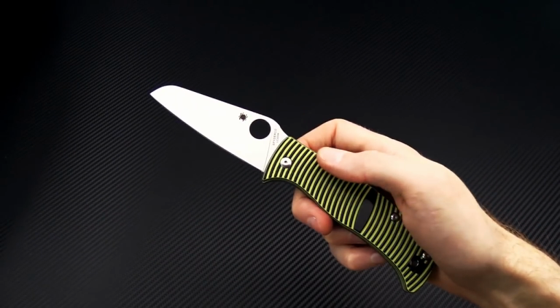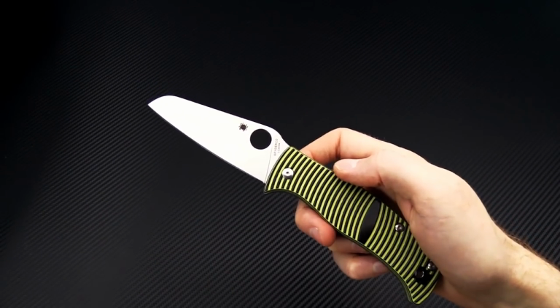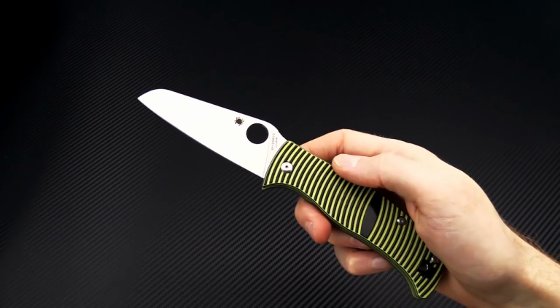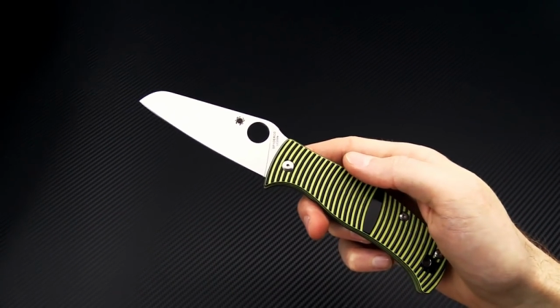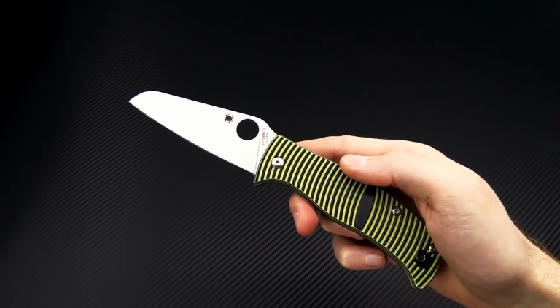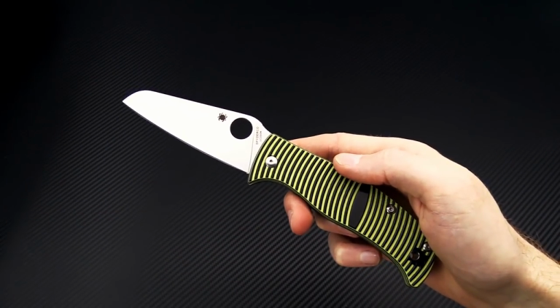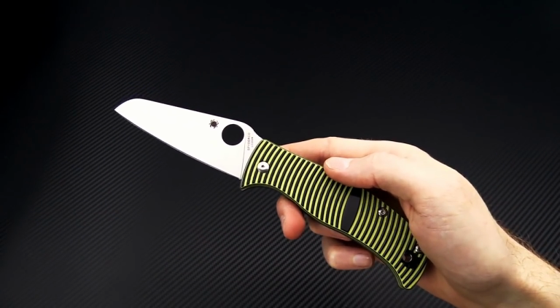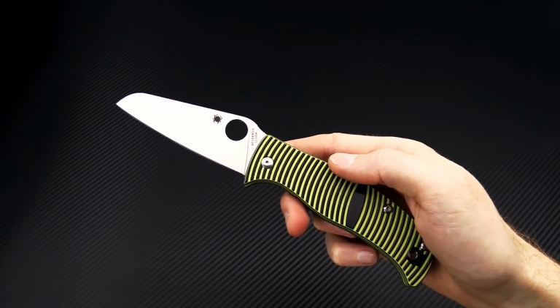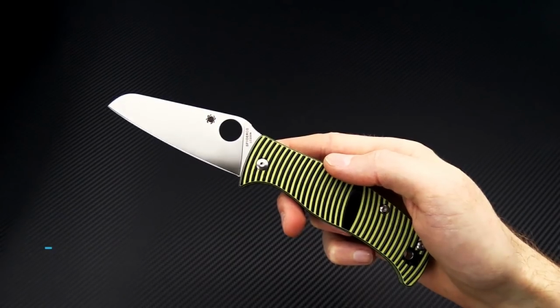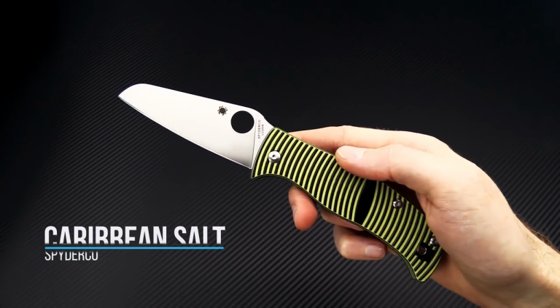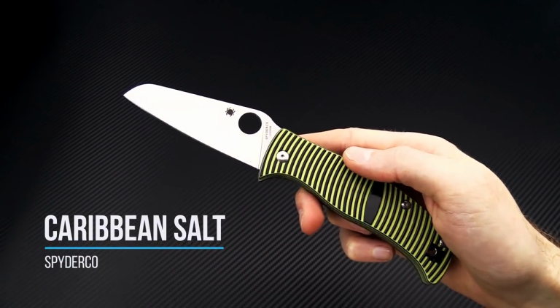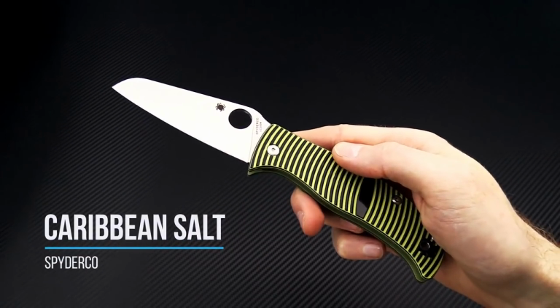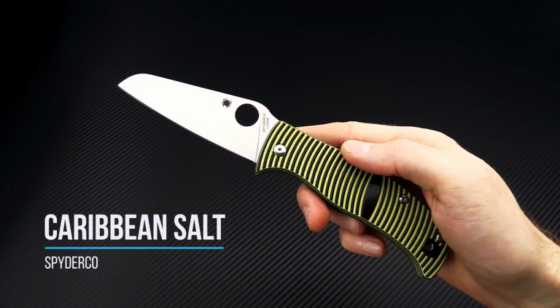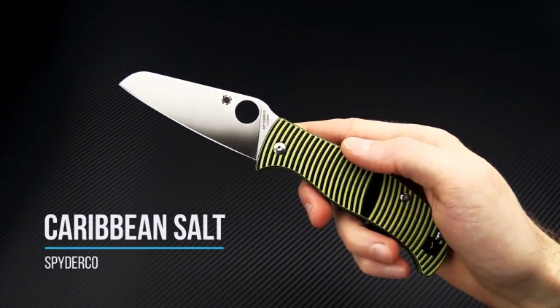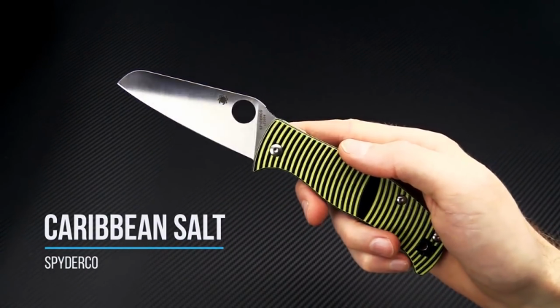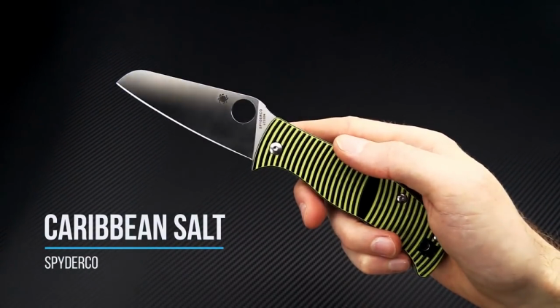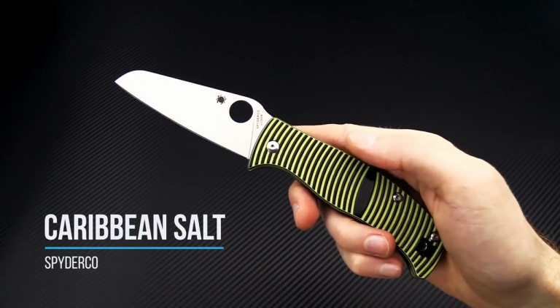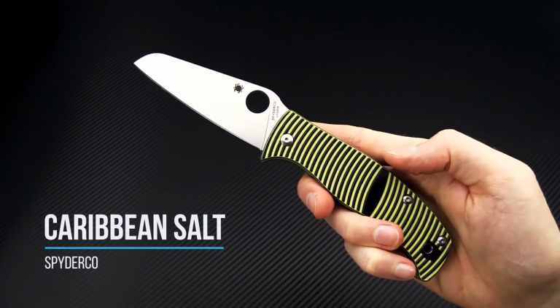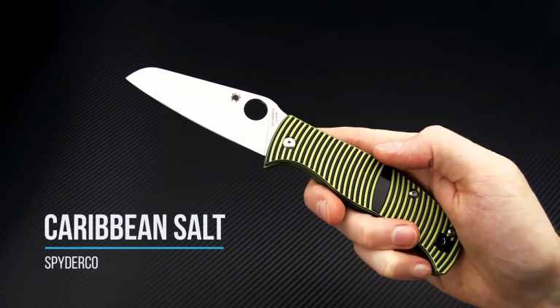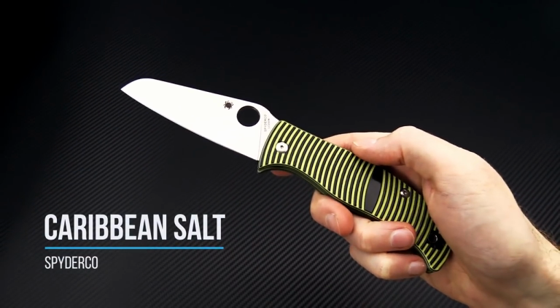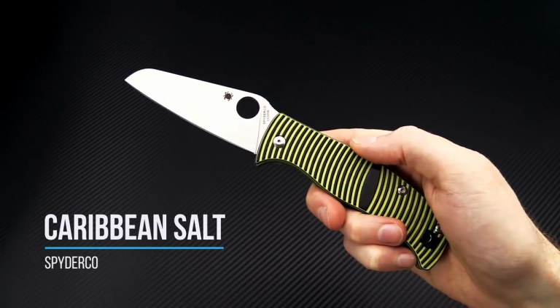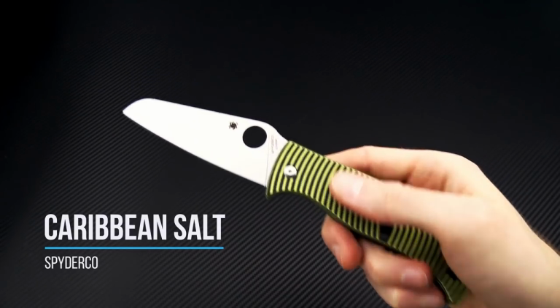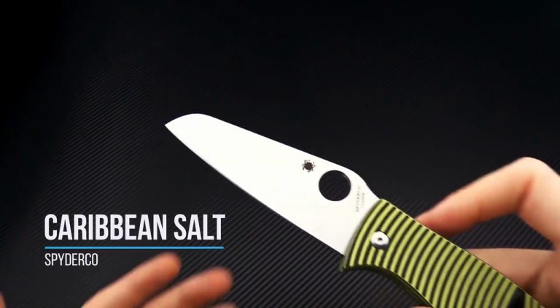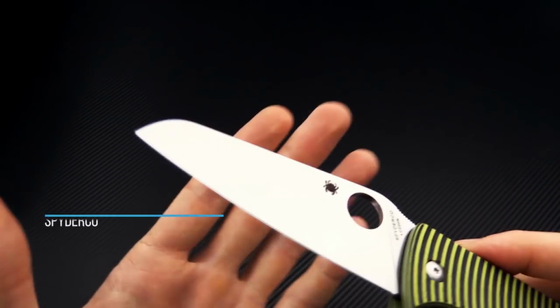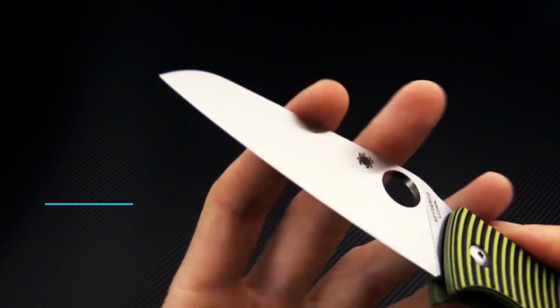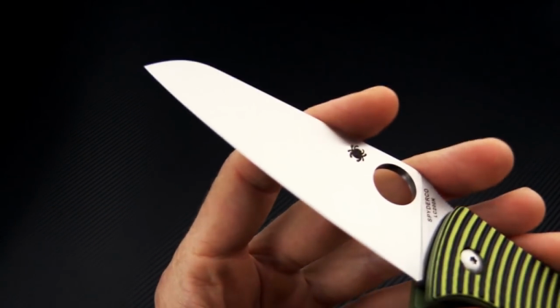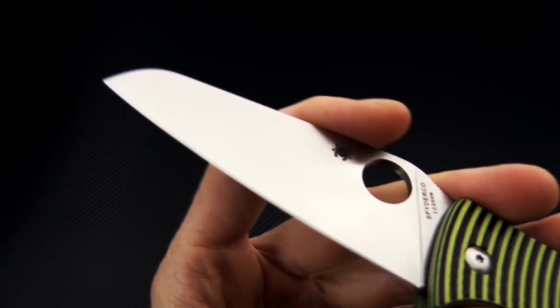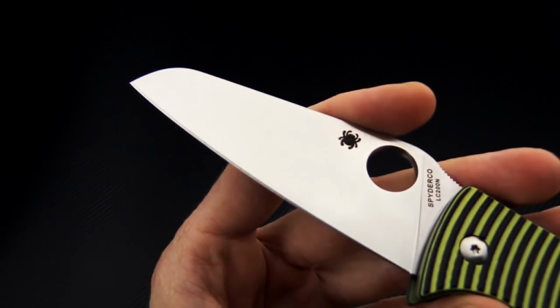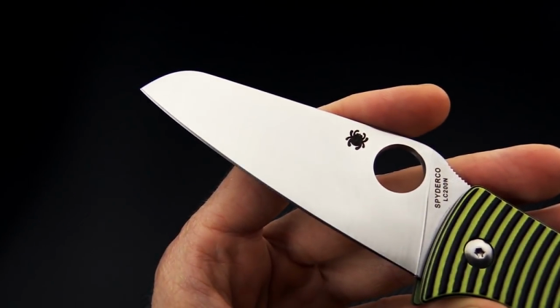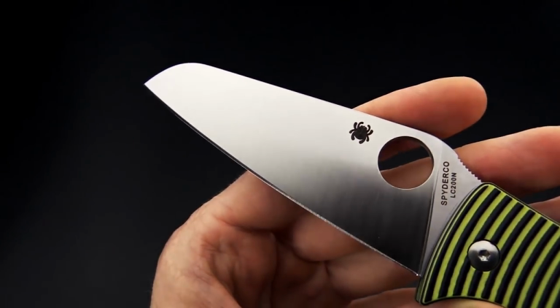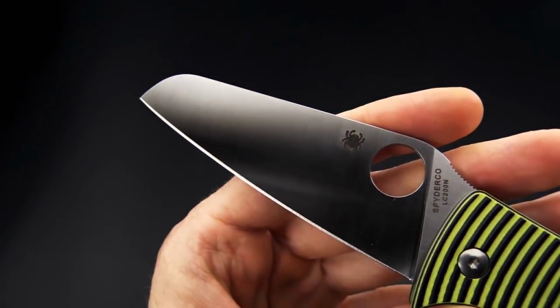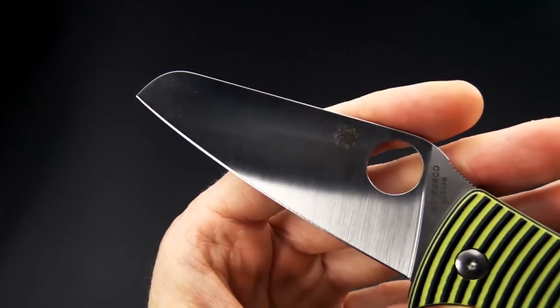Tyler here with GPKnives and we're back again today with the Spyderco Caribbean Salt. This is a new release and comes with LC200N blade steel.